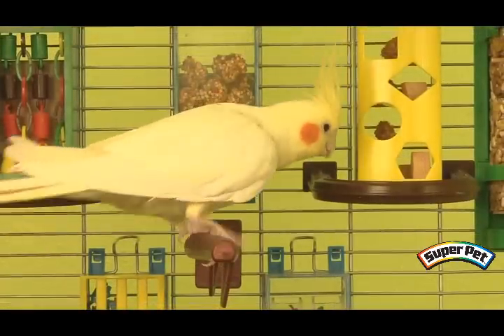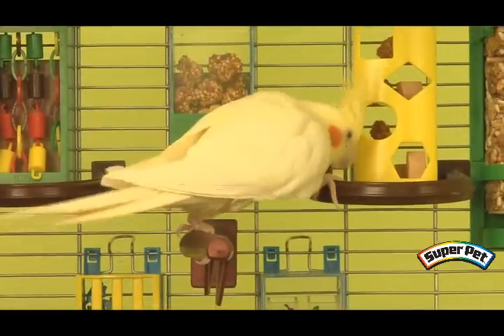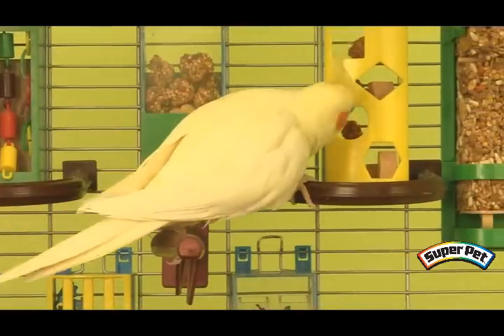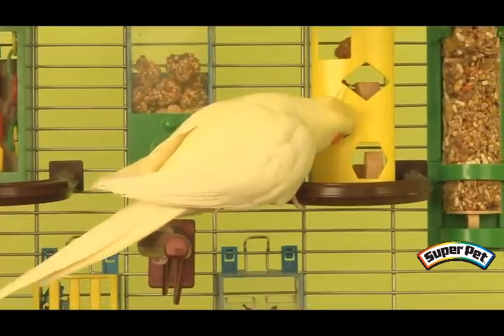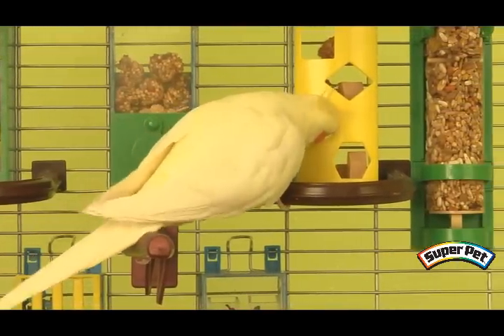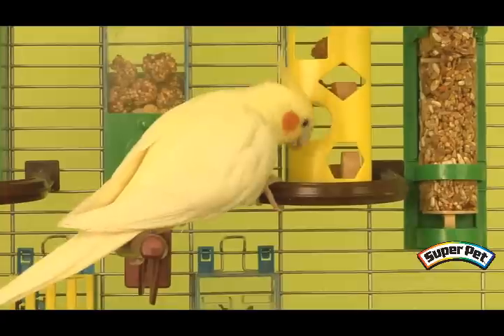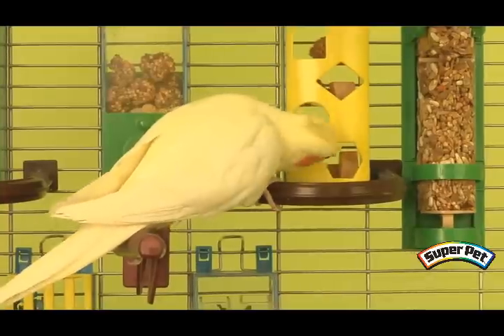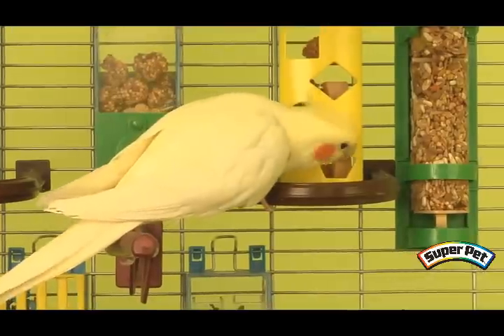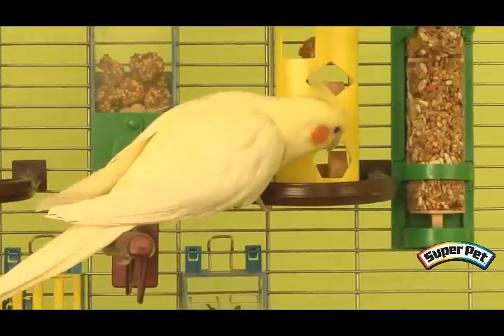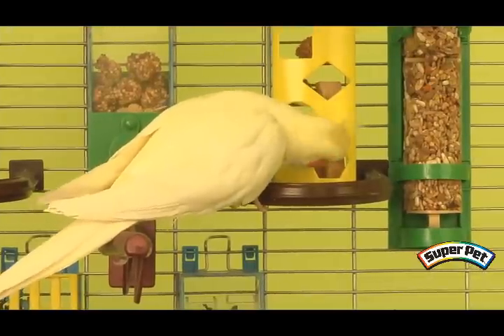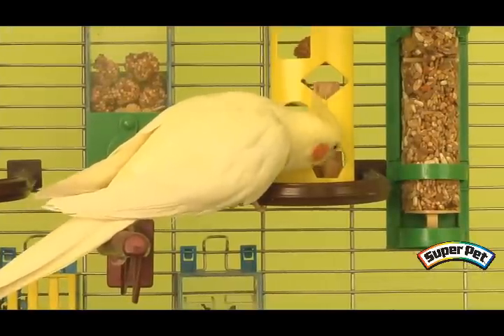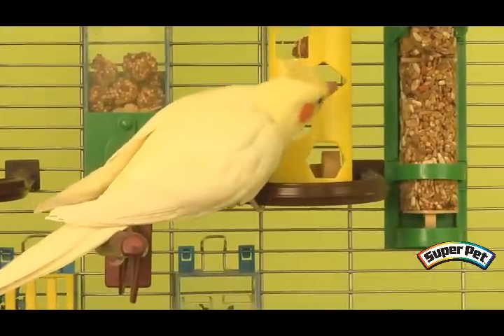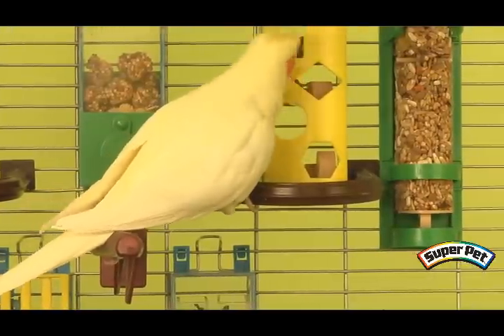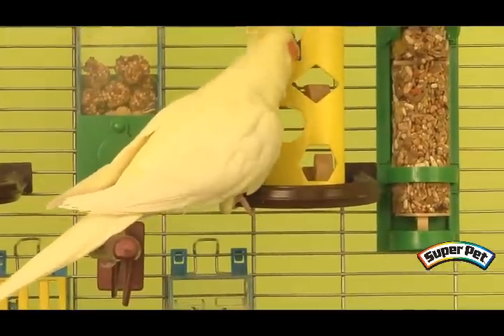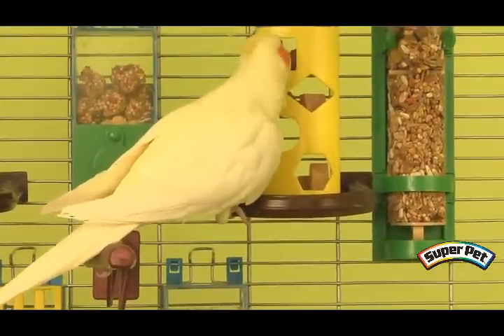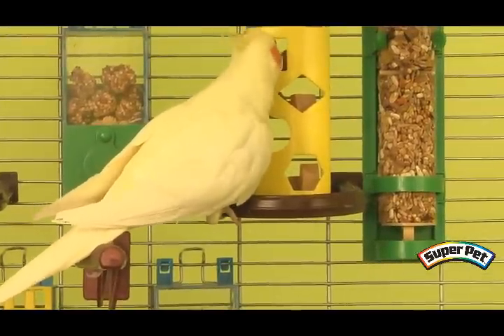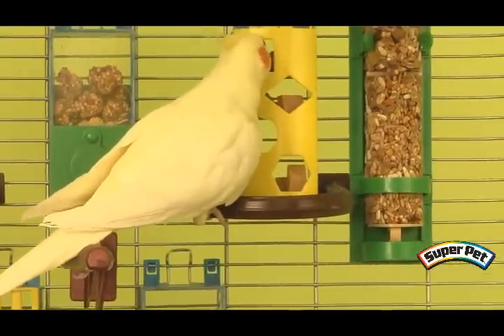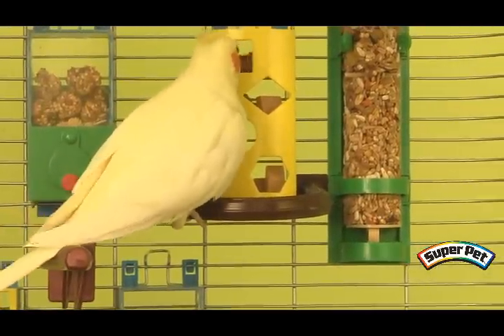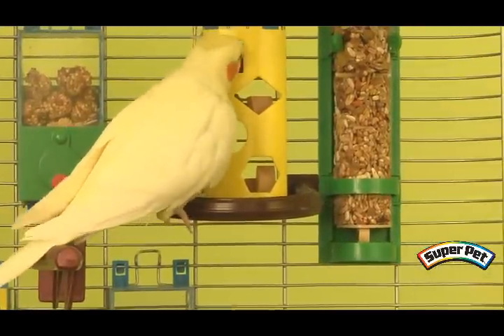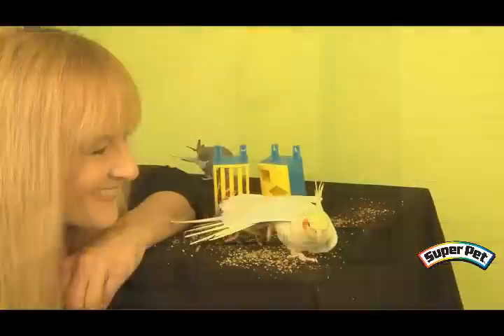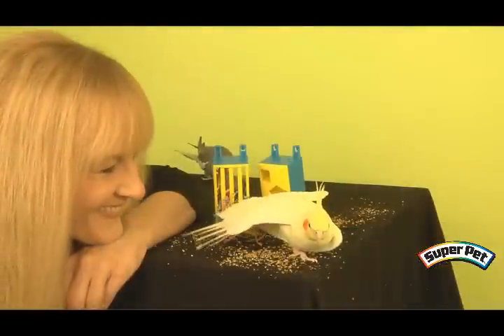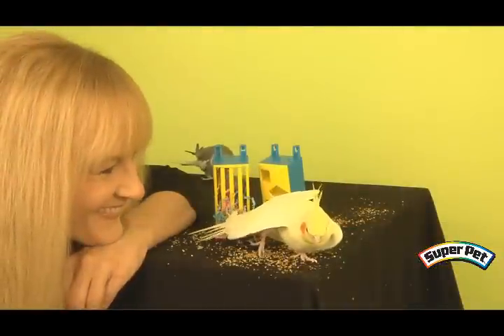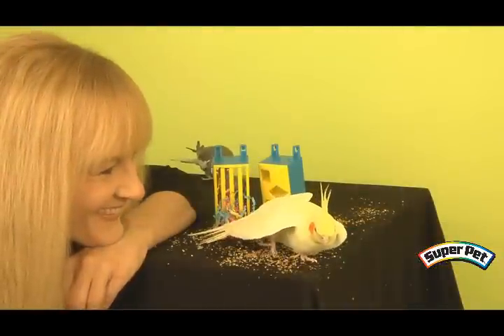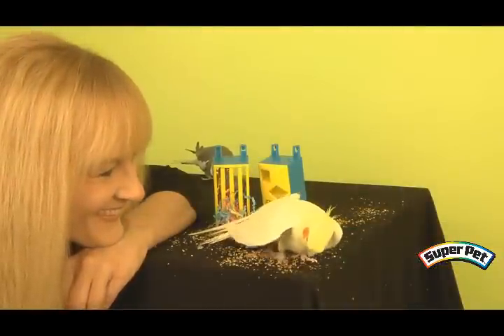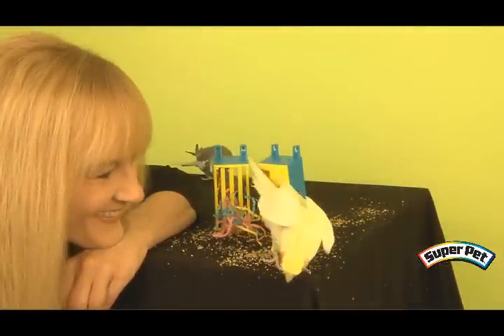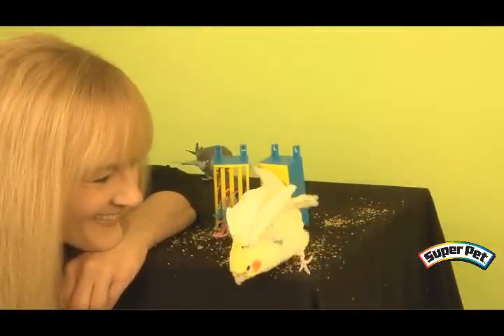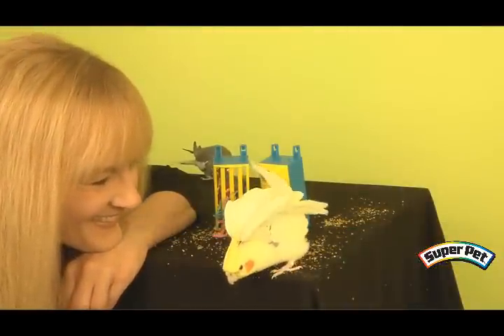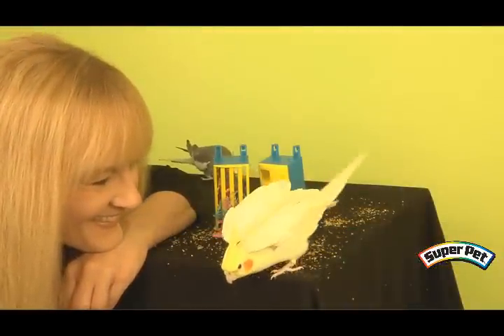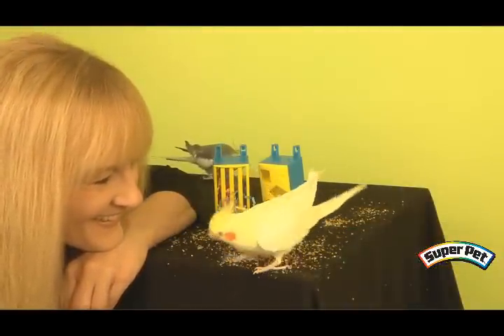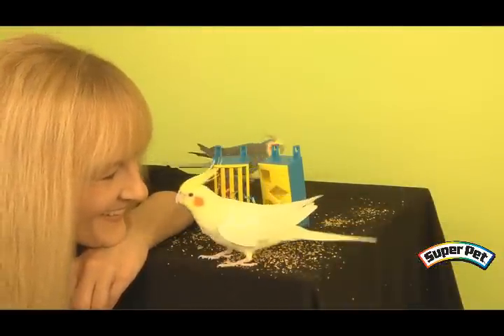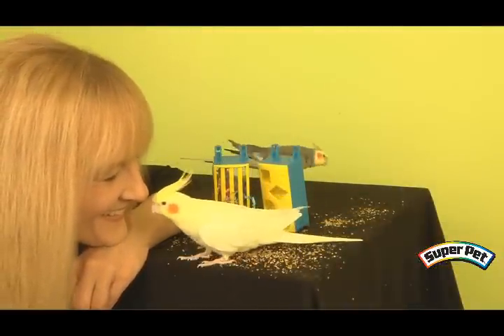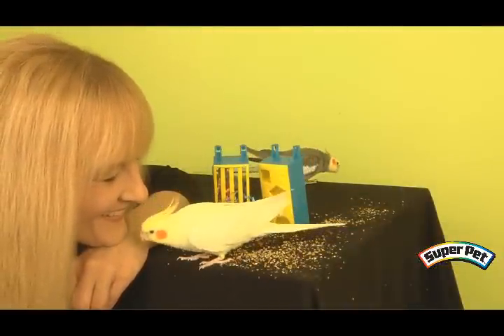The SuperPet Habitat-Defined Cages and Enrichment Pods can help give your cockatiel, parakeet, or other small parrot a life that is engaging and enriching. And most of all, can help you and your bird enjoy a wonderful, interactive relationship.